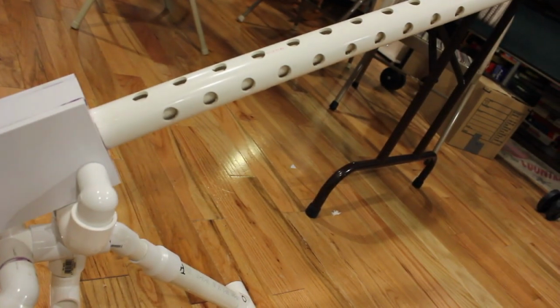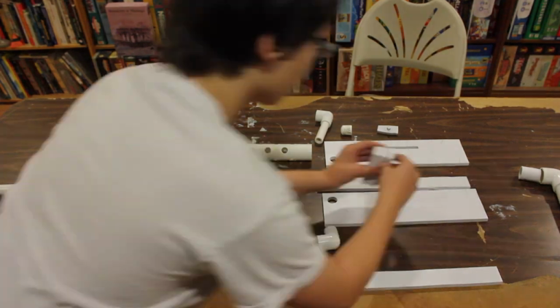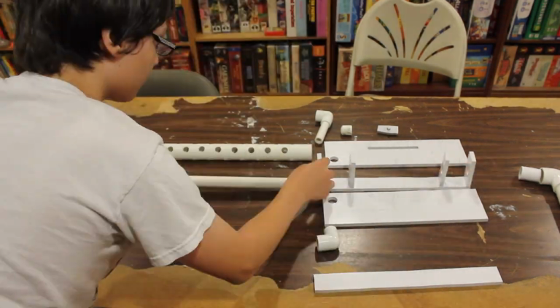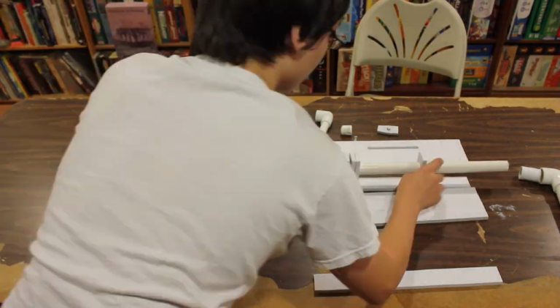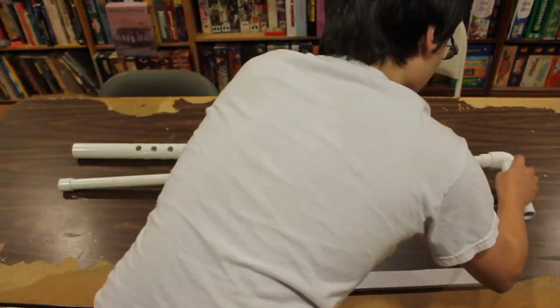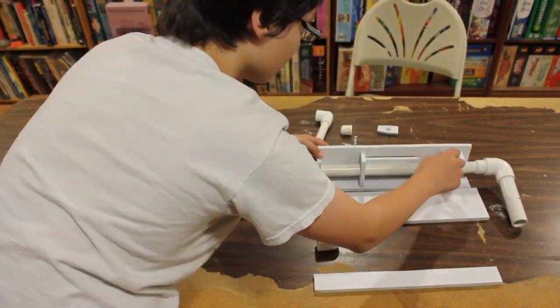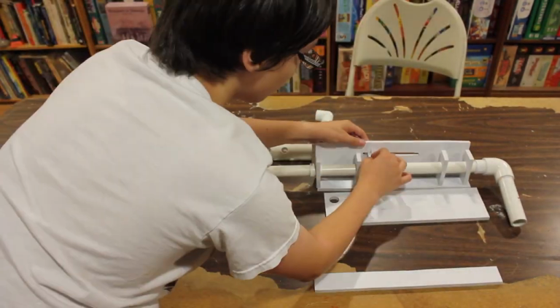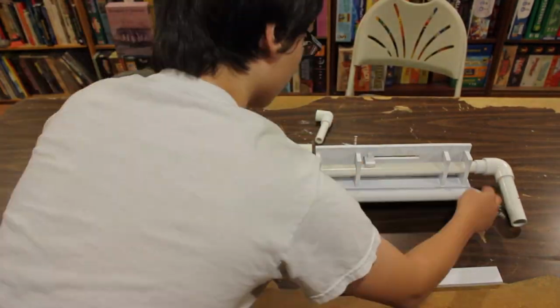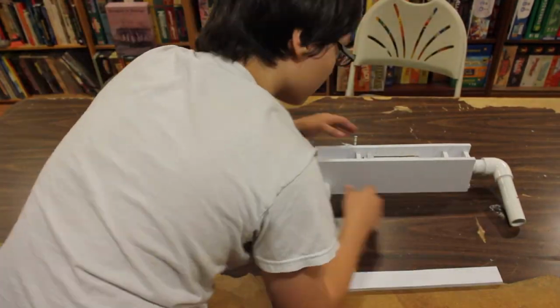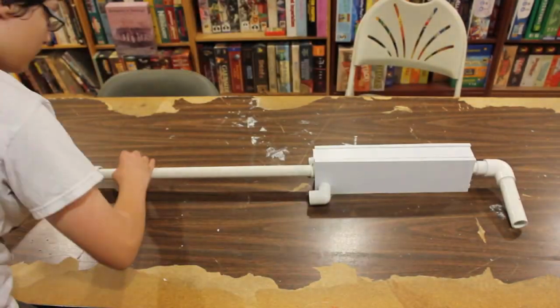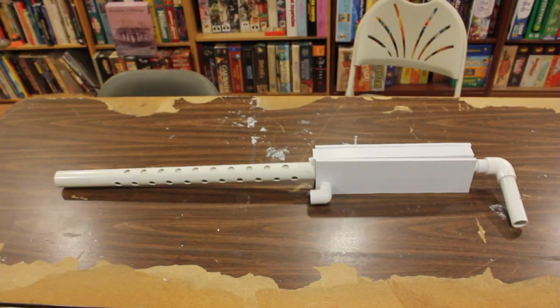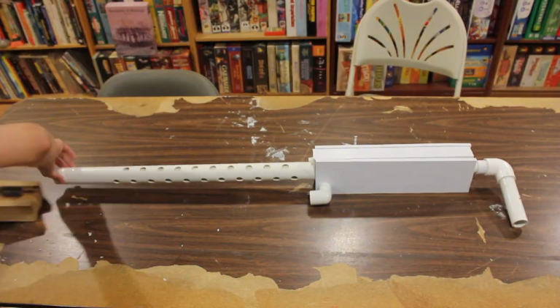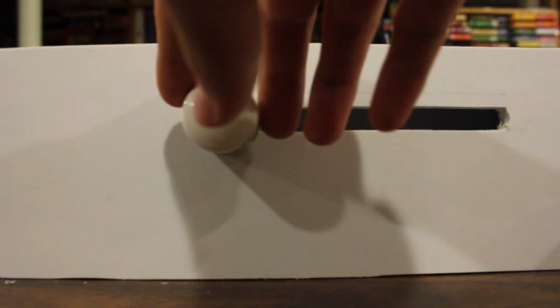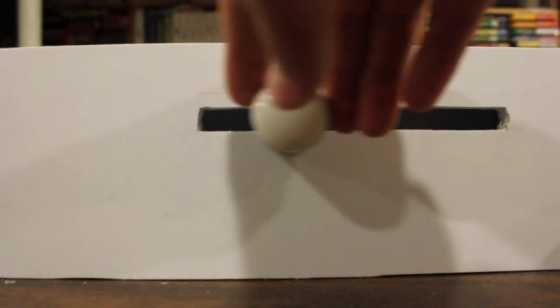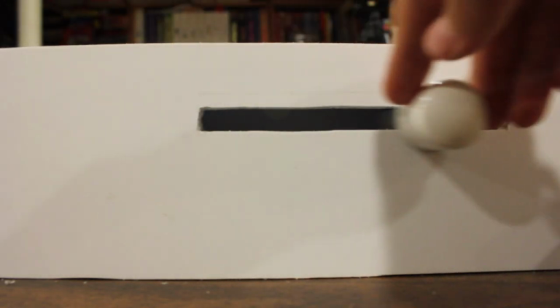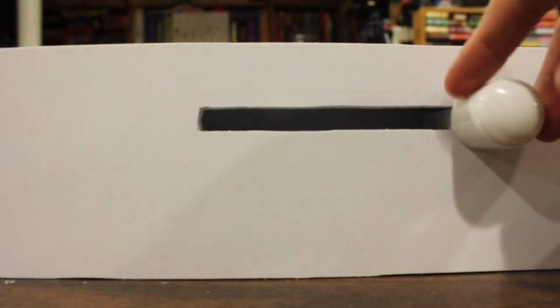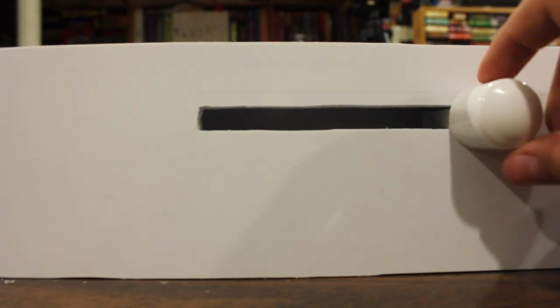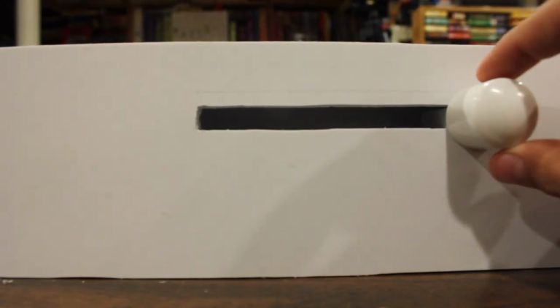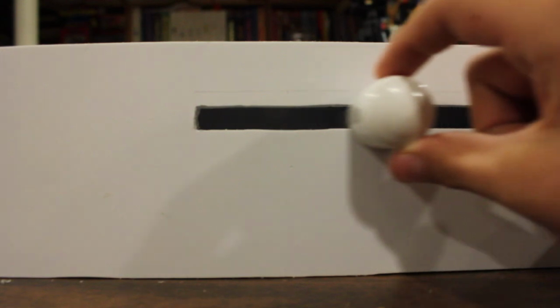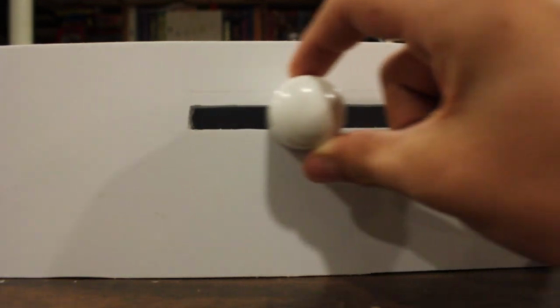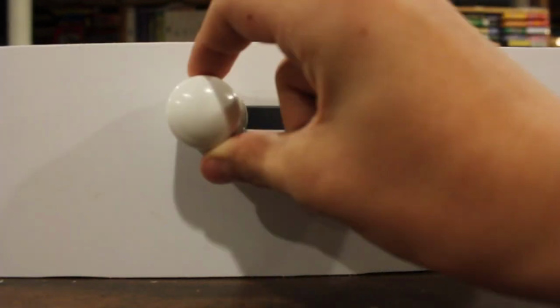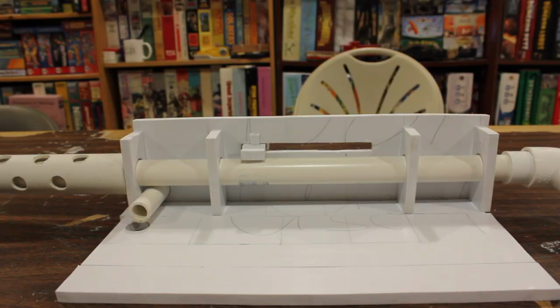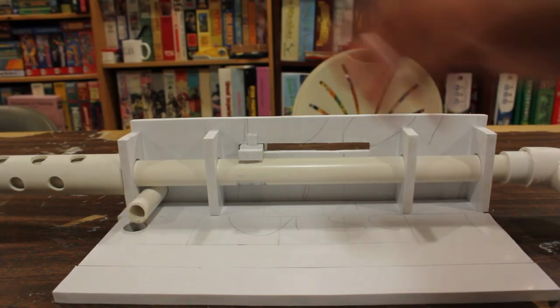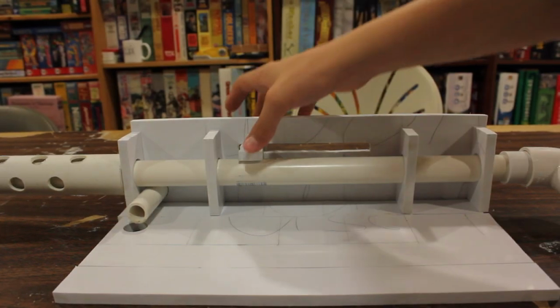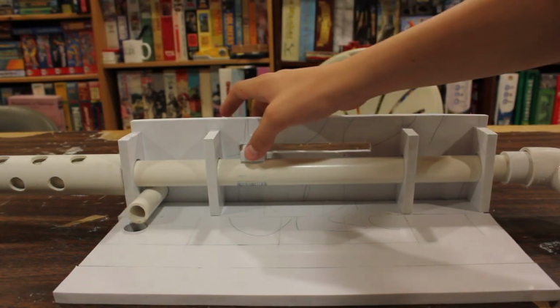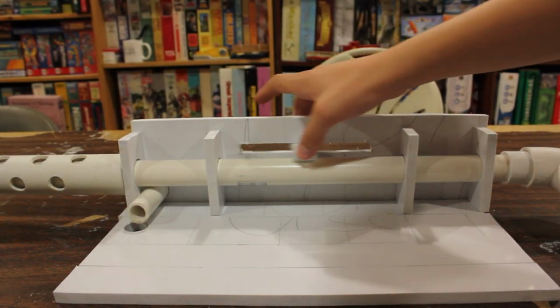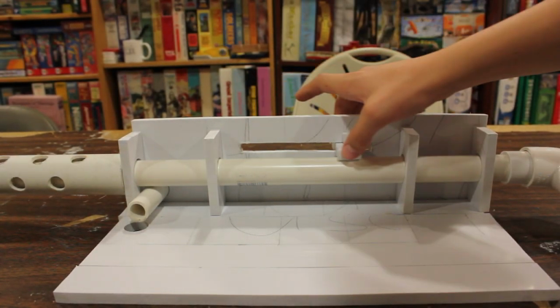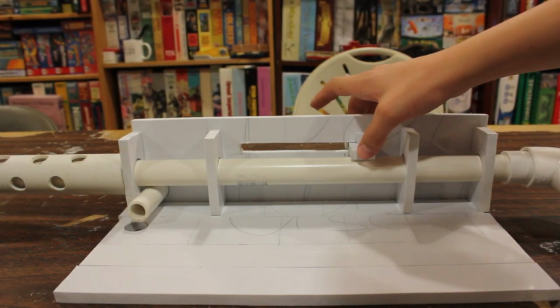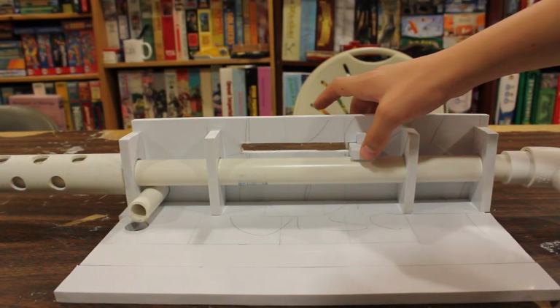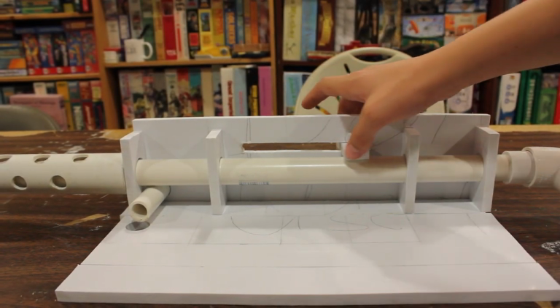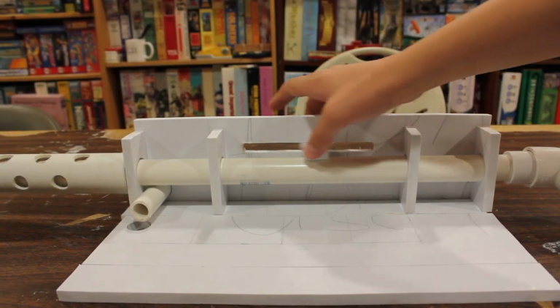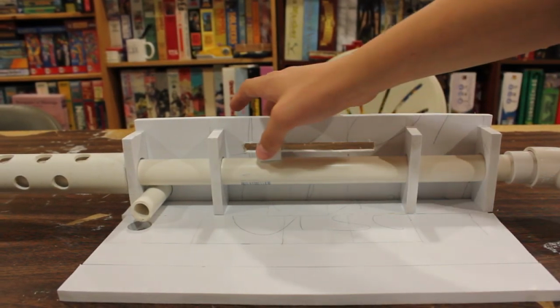Here's the first assembly of the gun itself with all the pieces going into place. There's the slide back, and here's the interior of what it looks like.